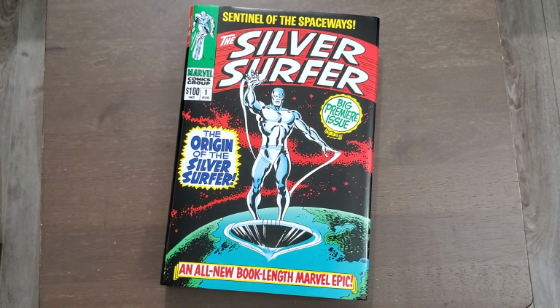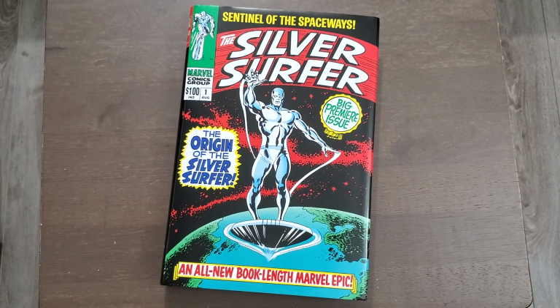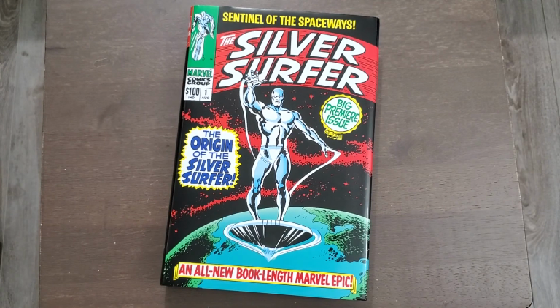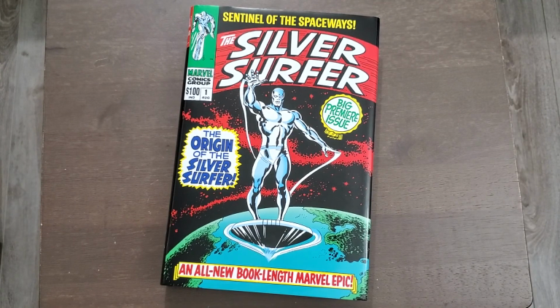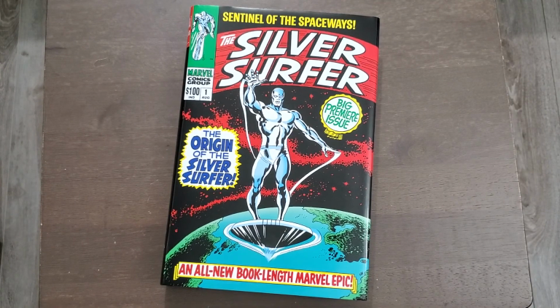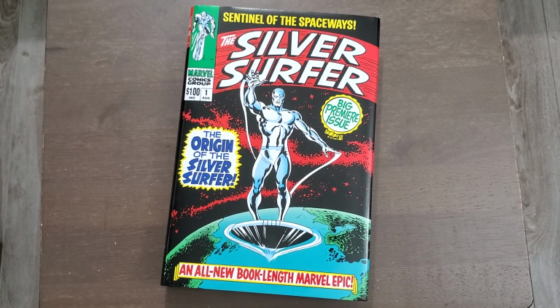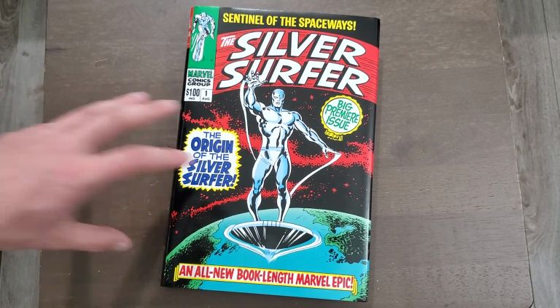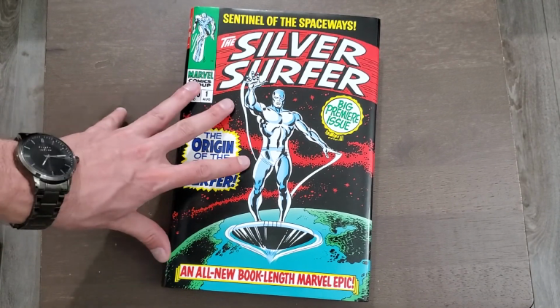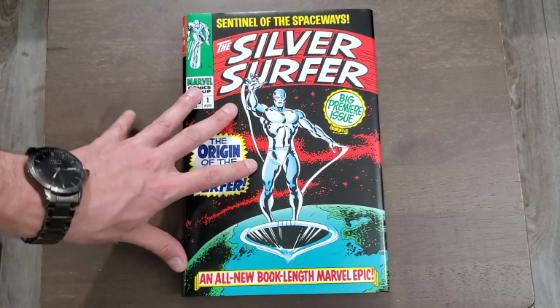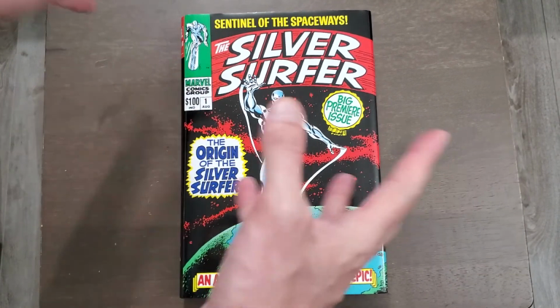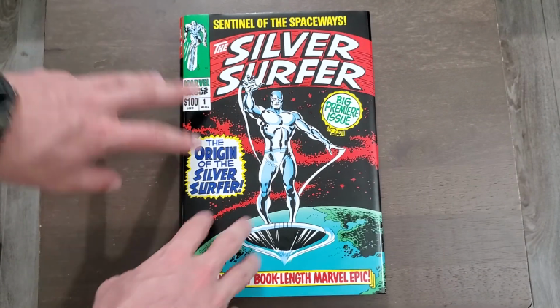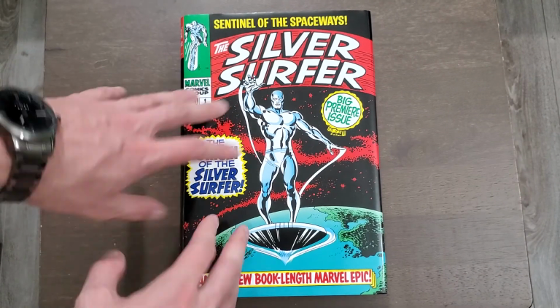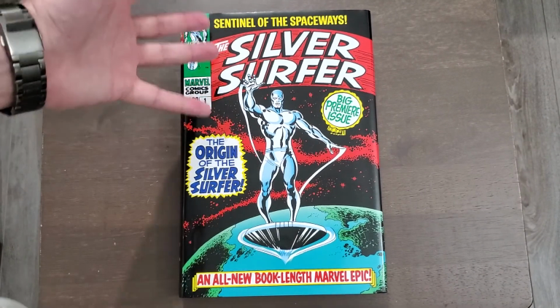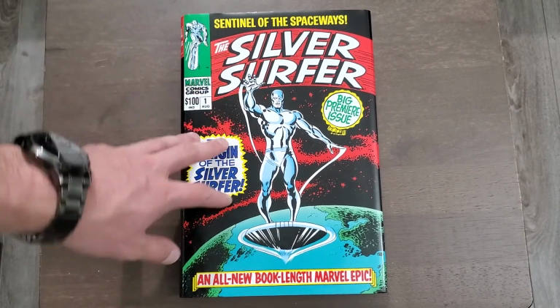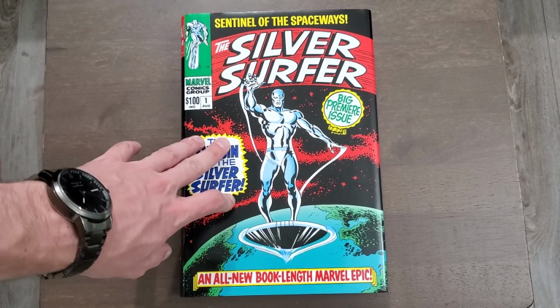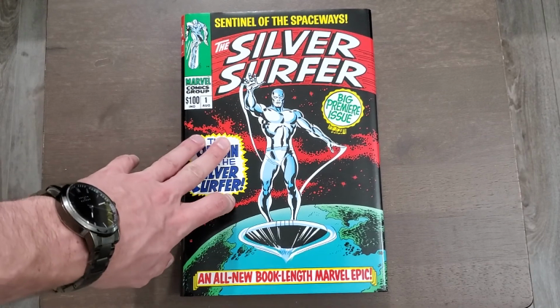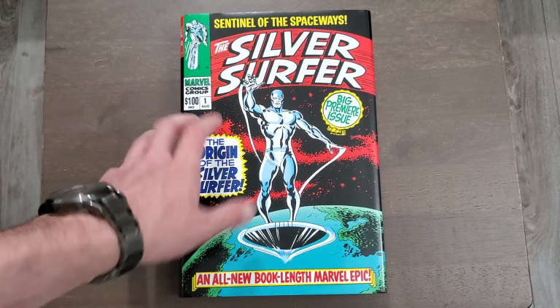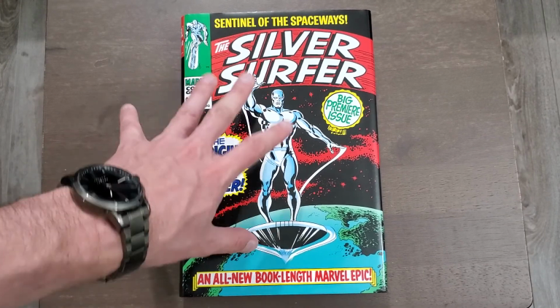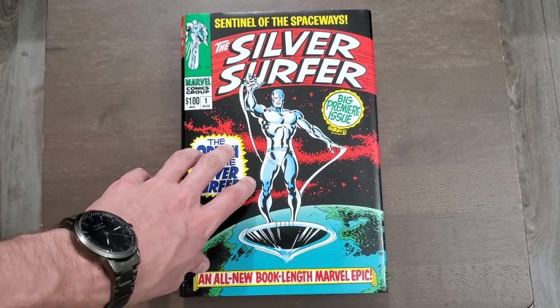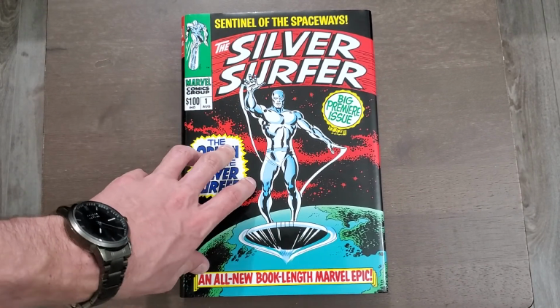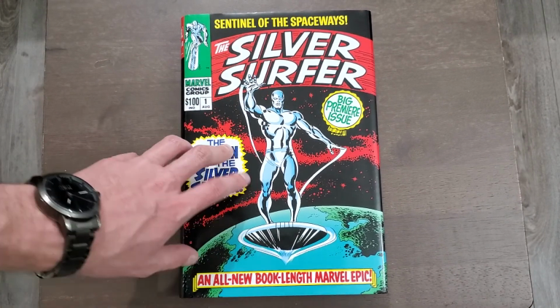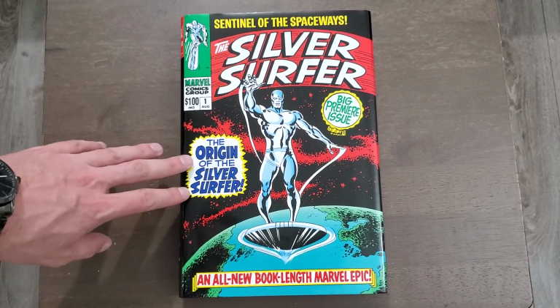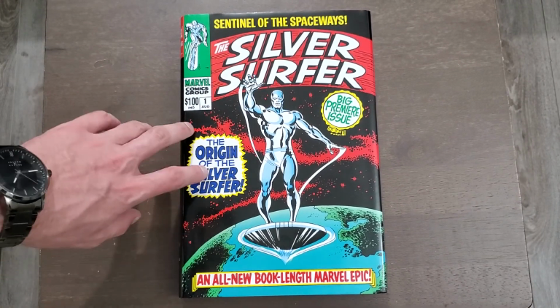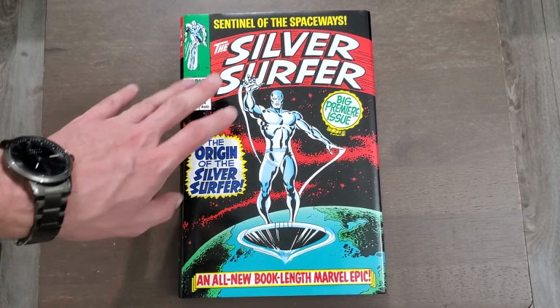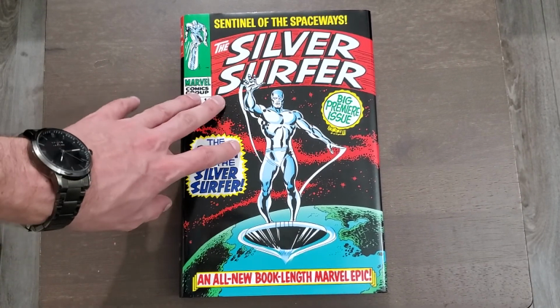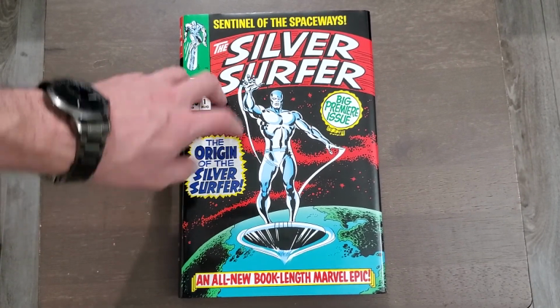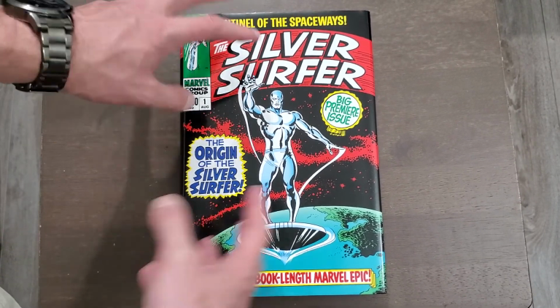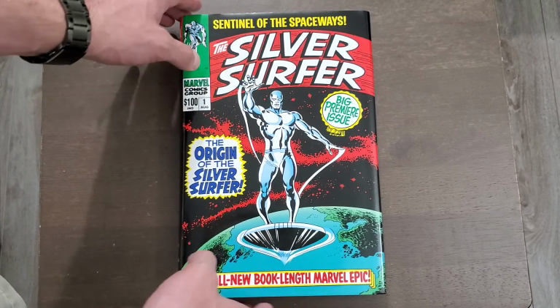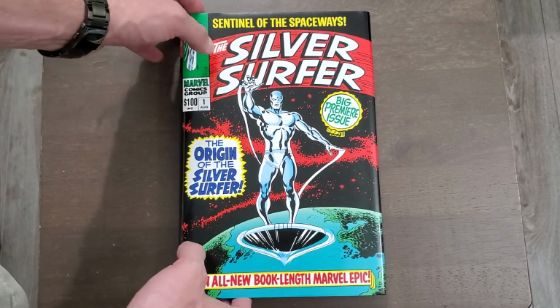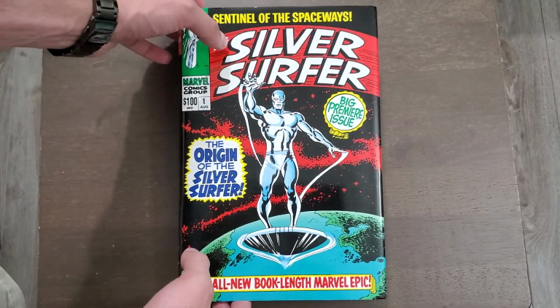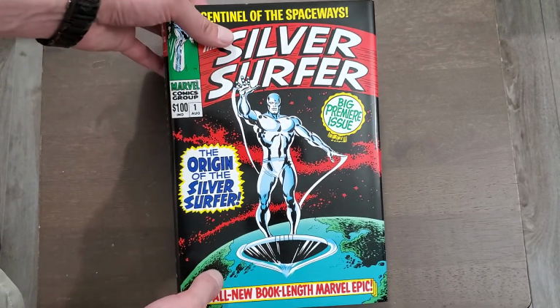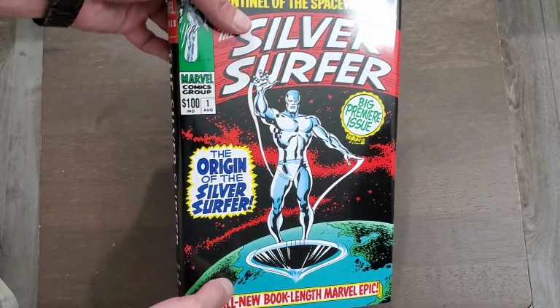If you're a big Surfer fan or a collector like myself, it's totally worth it. You can normally get this for at least half off, if not a little bit lower. I got it close to half off from Amazon — about $80 — so I was very happy with that.